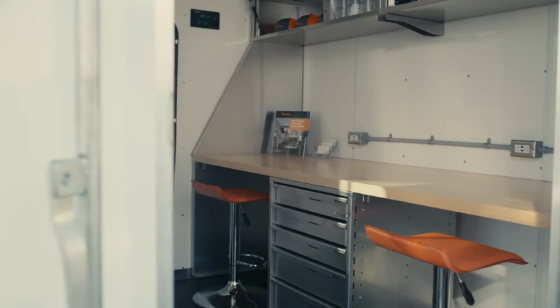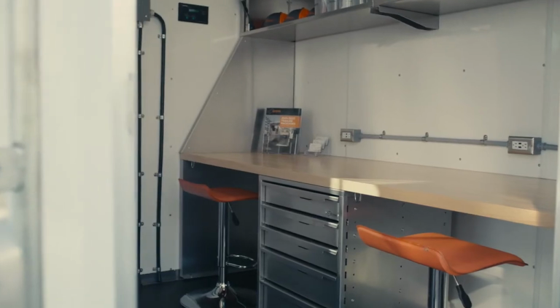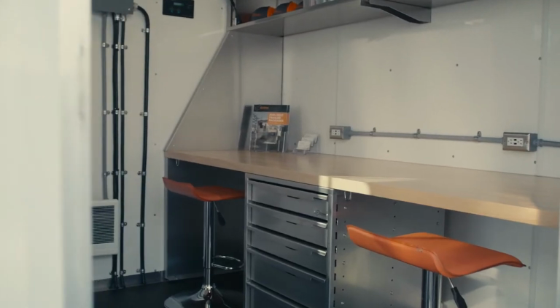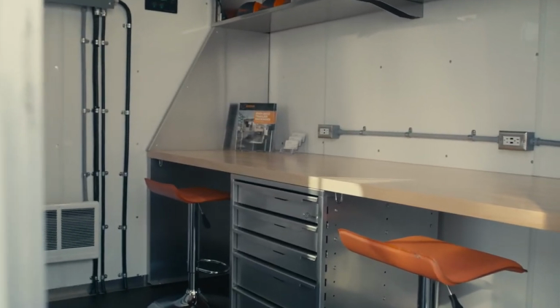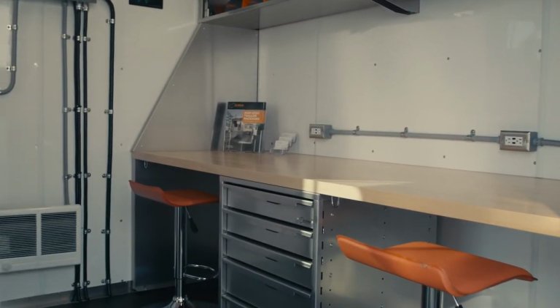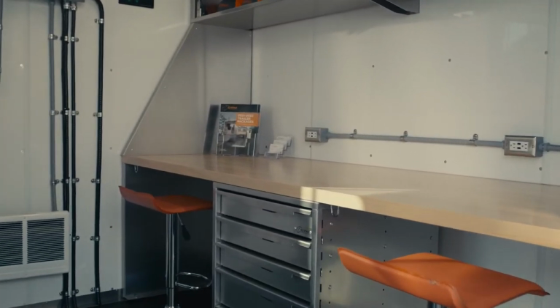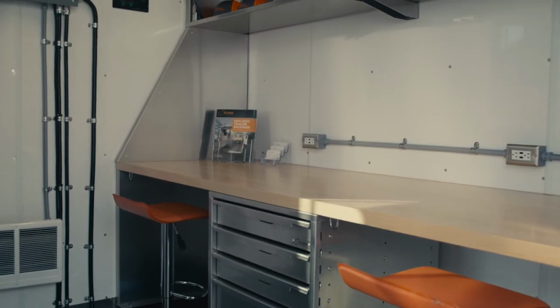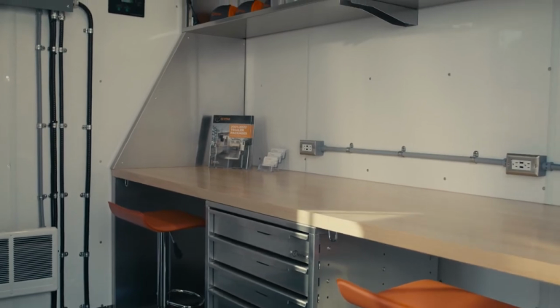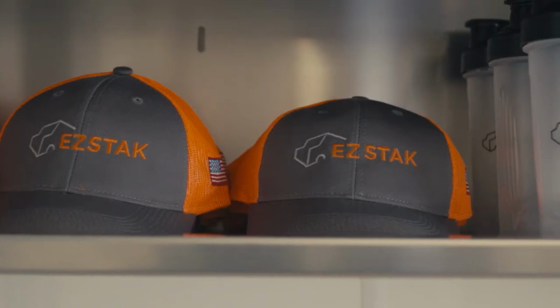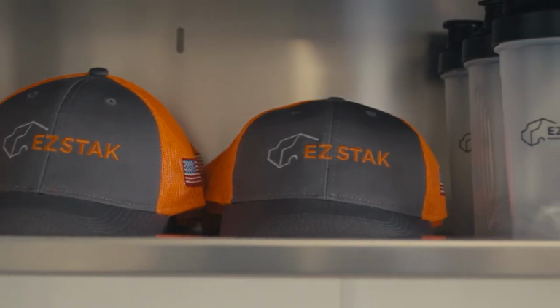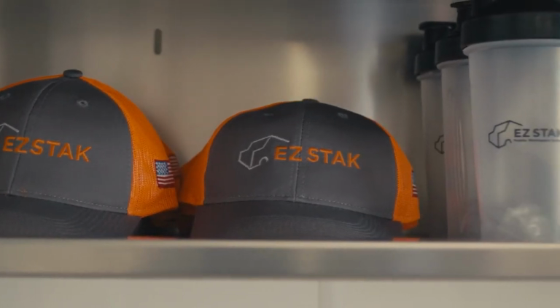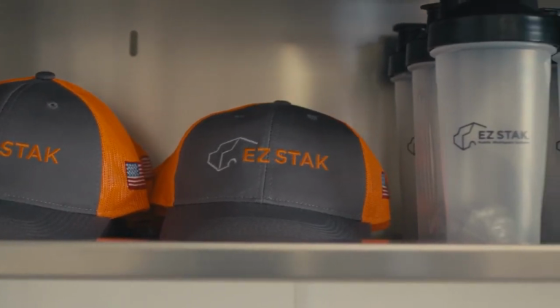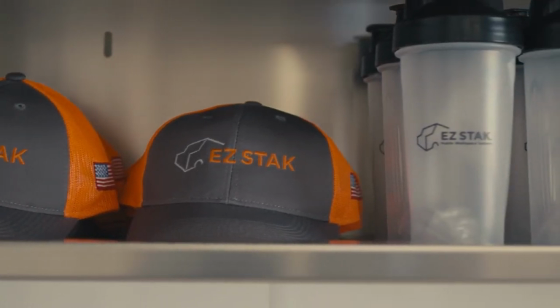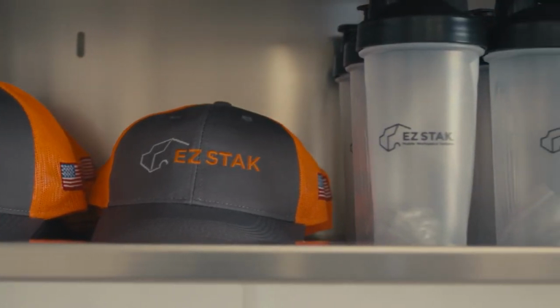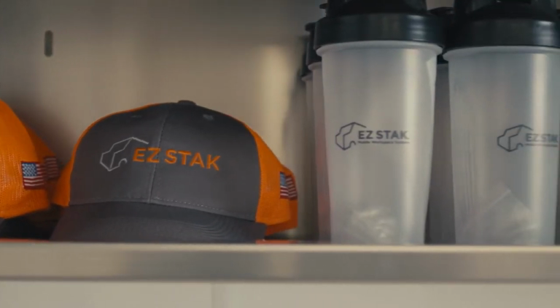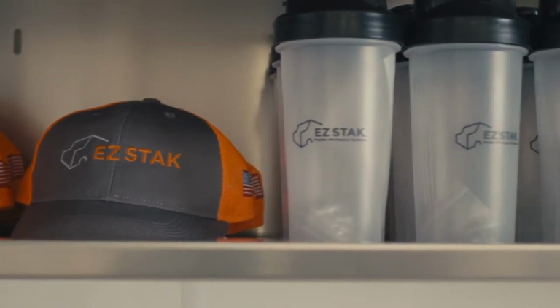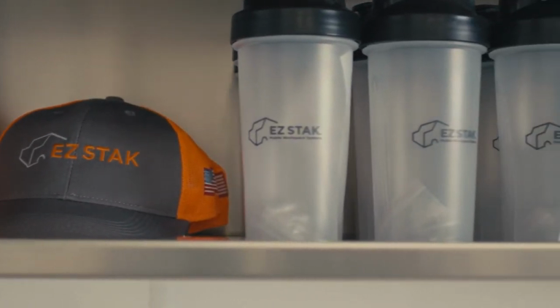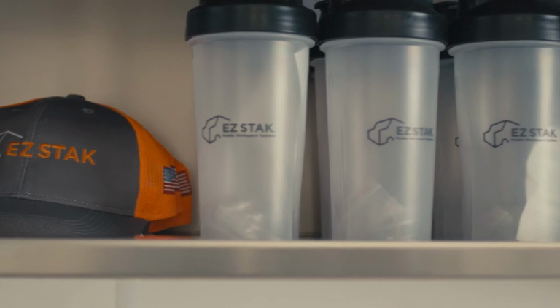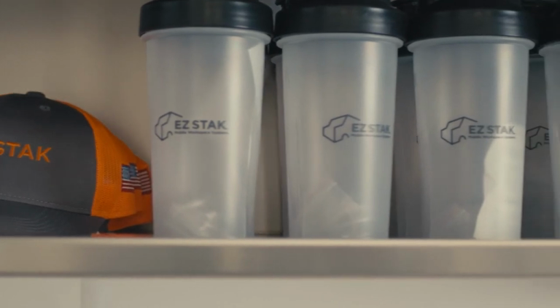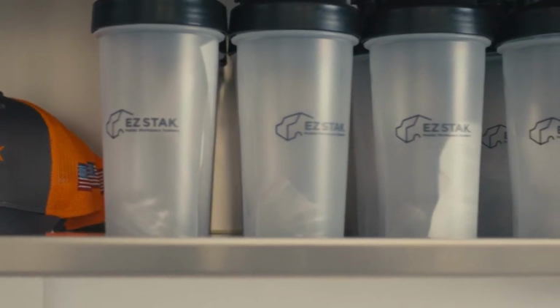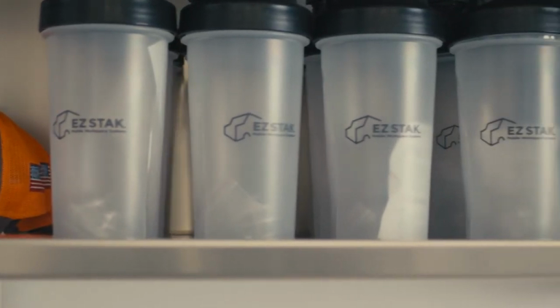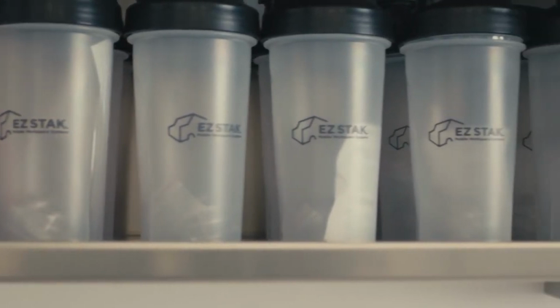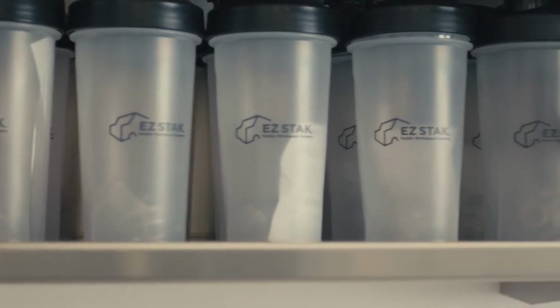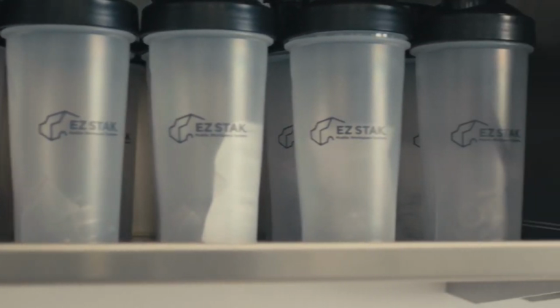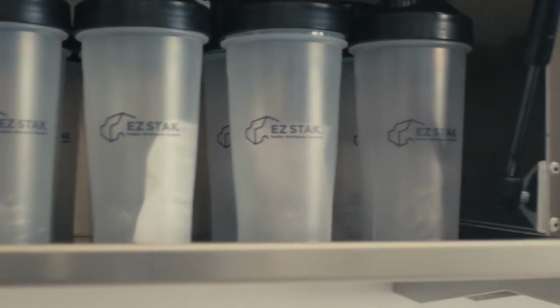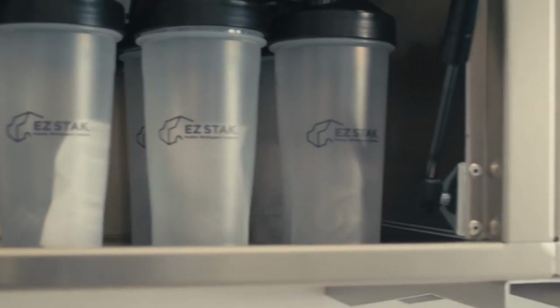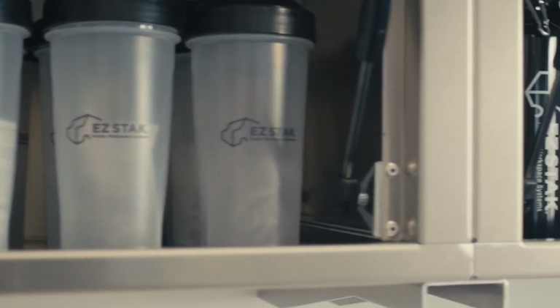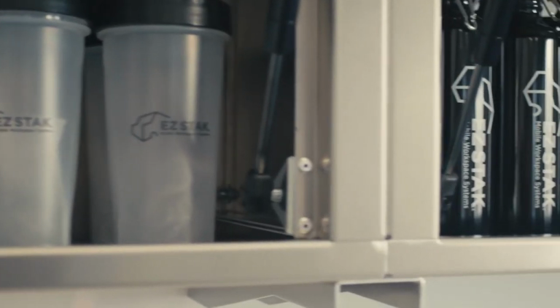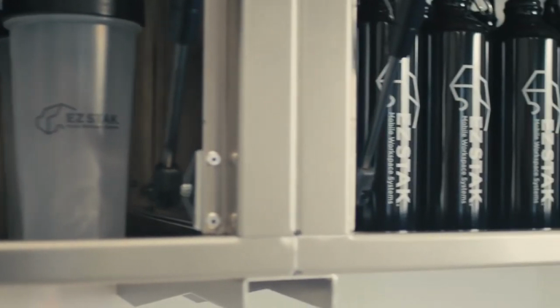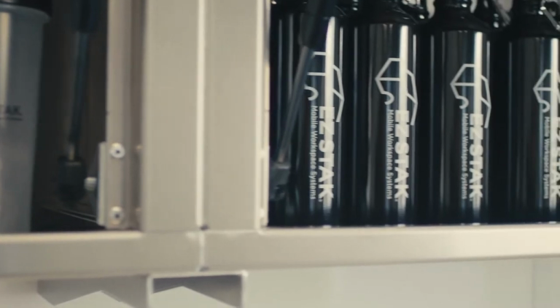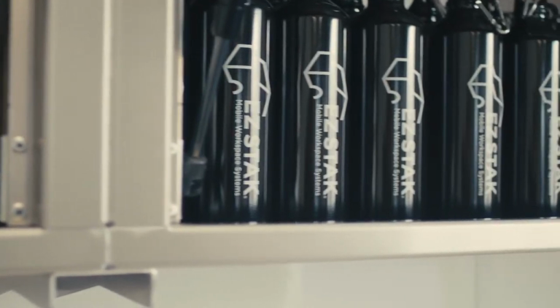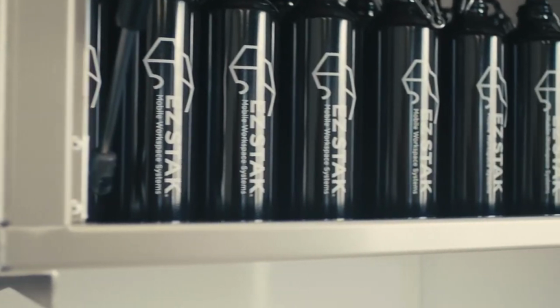We use a product called SolidWorks, and that gives the customer the opportunity to actually see a 3D model of their trailer, their drawer, or their cabinet that they're ordering from EasyStack ahead of production.